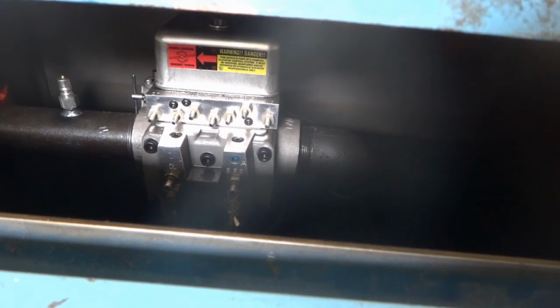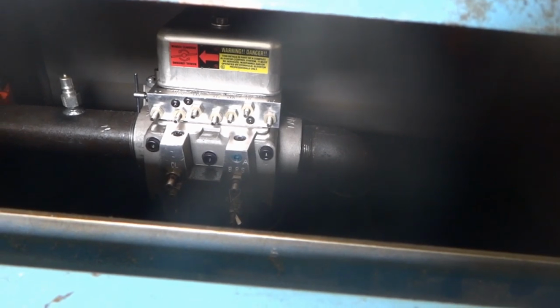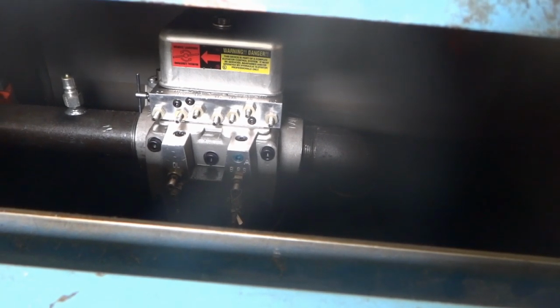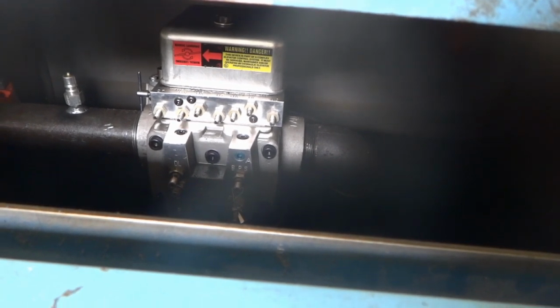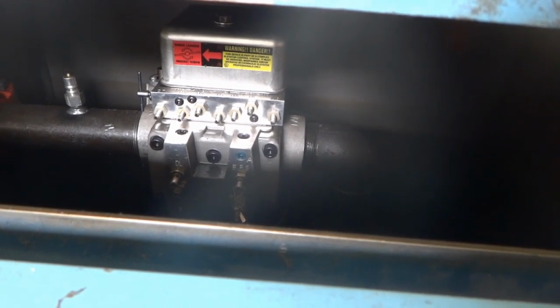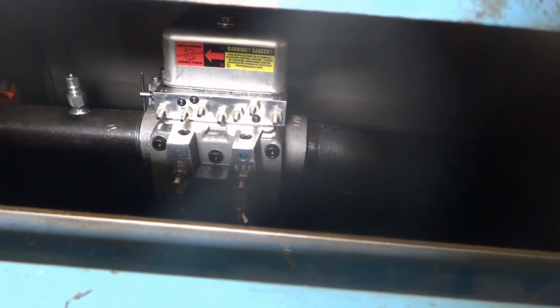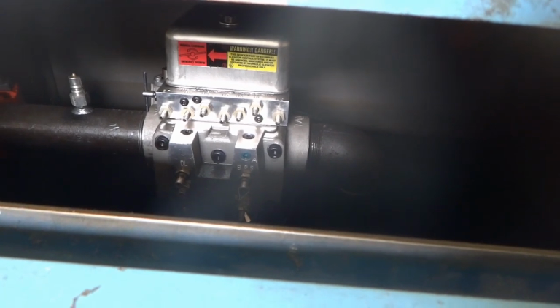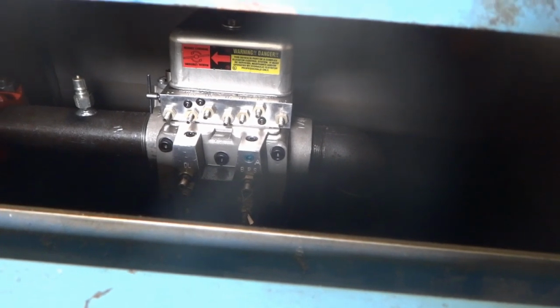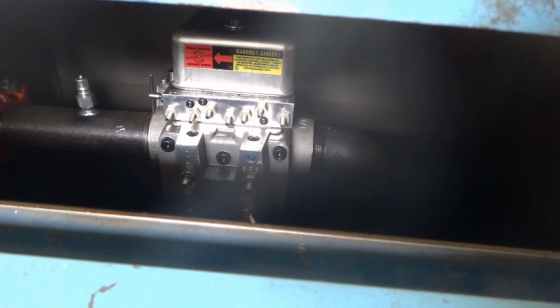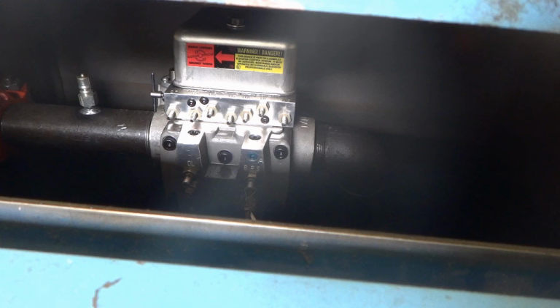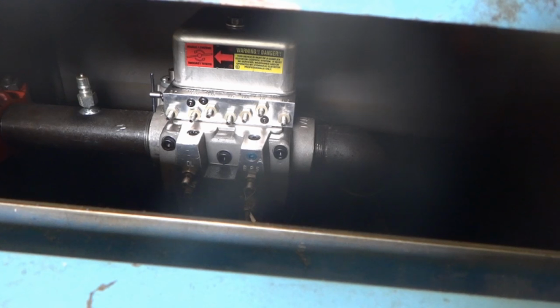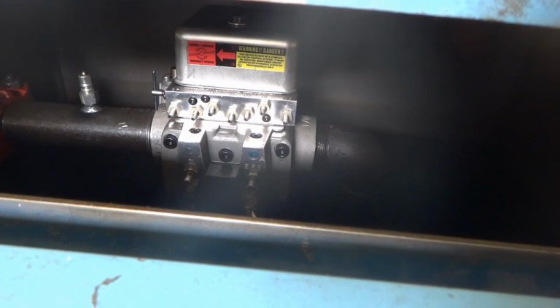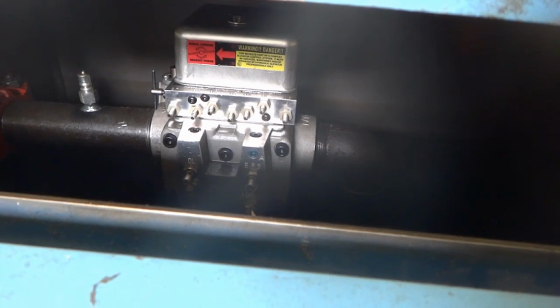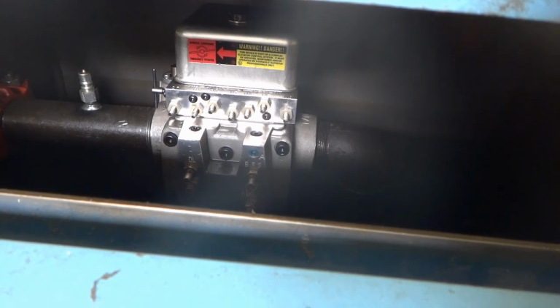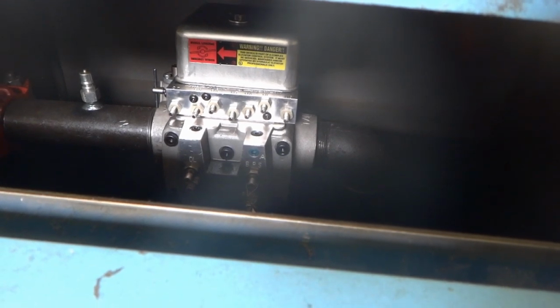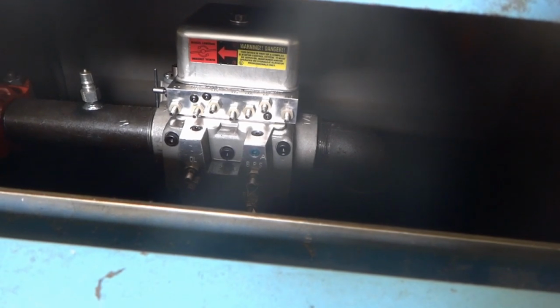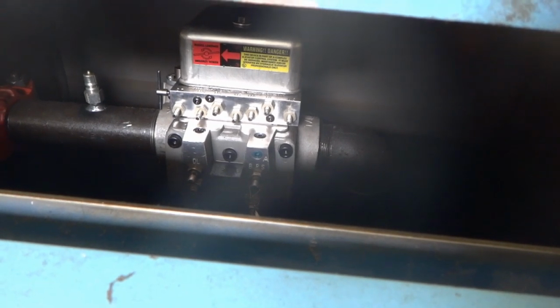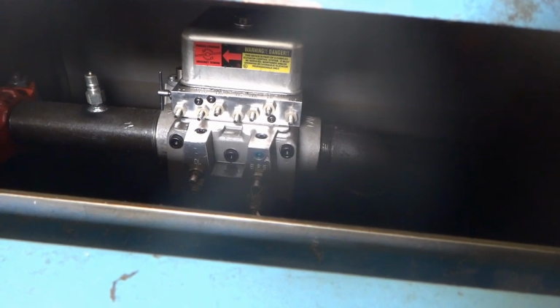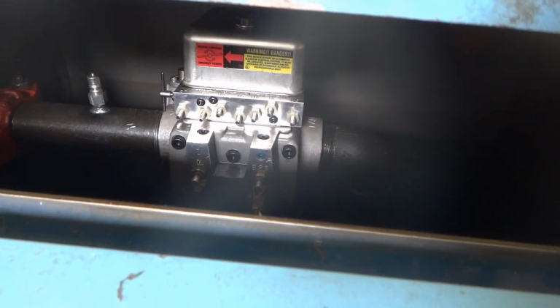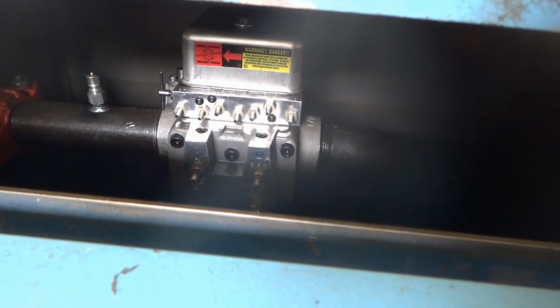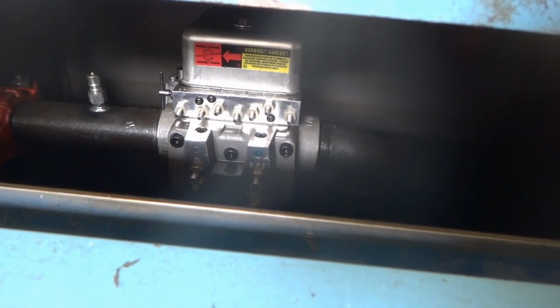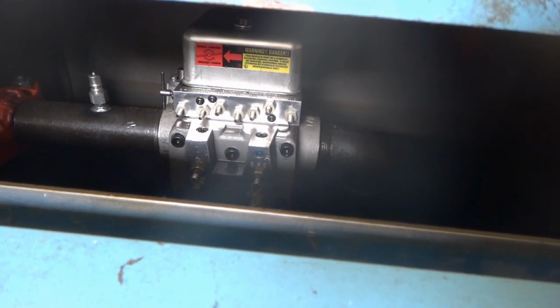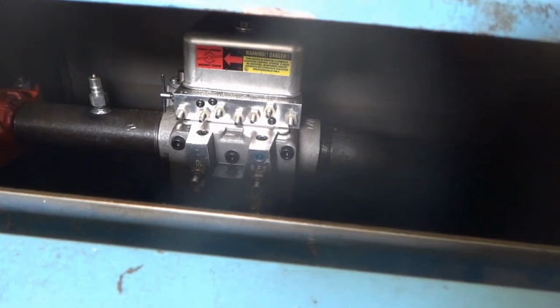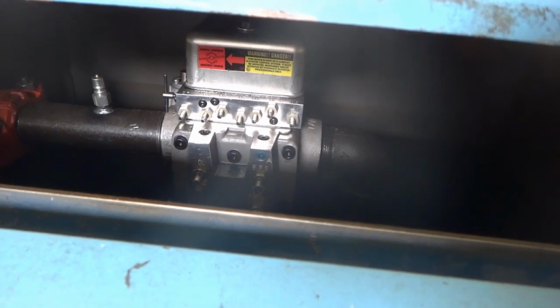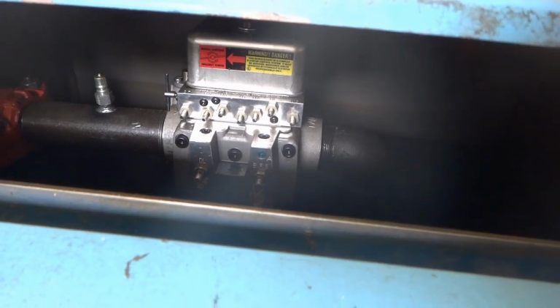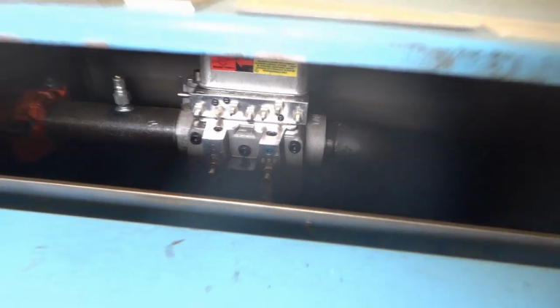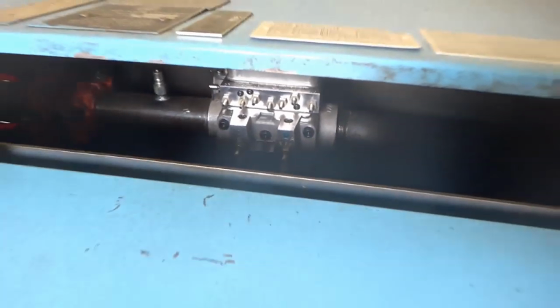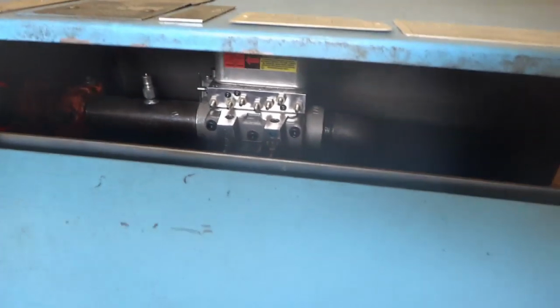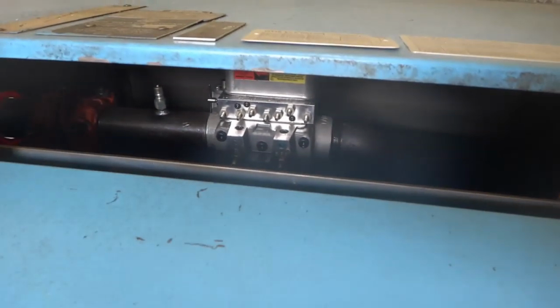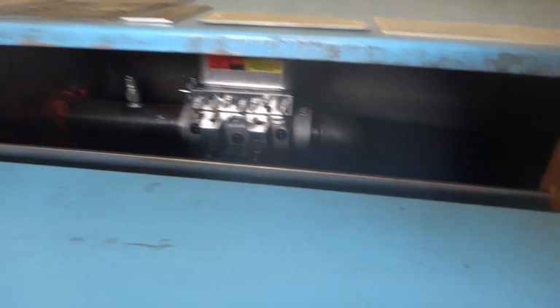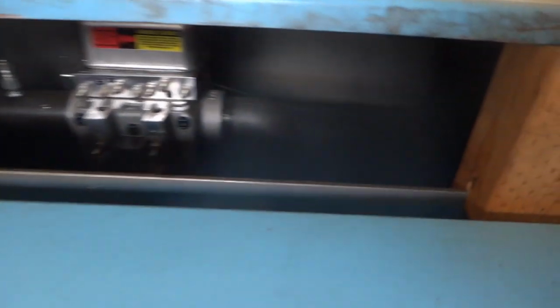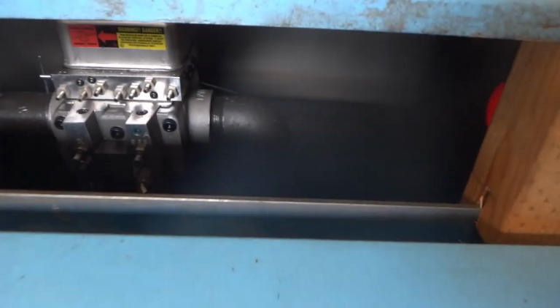When you hear the pump motor come on, that's it going up. The pump motor — she might send it back up. That clicking, yeah, that might be the relay.